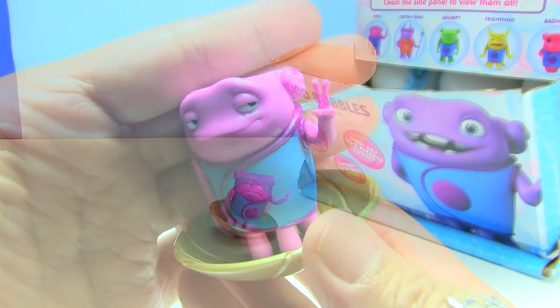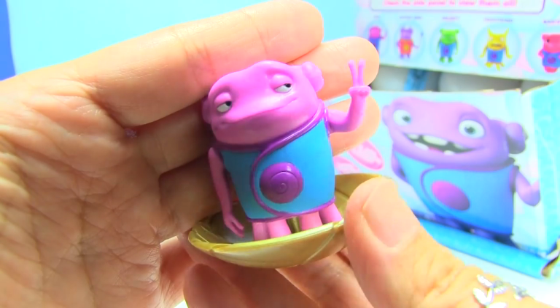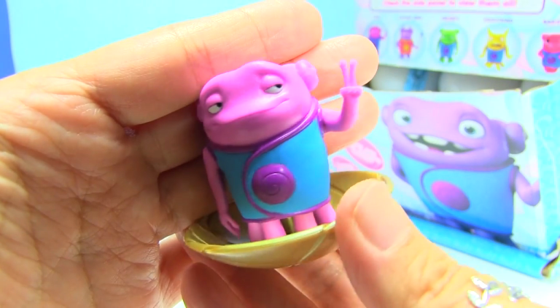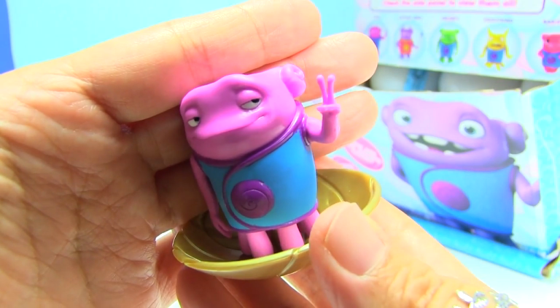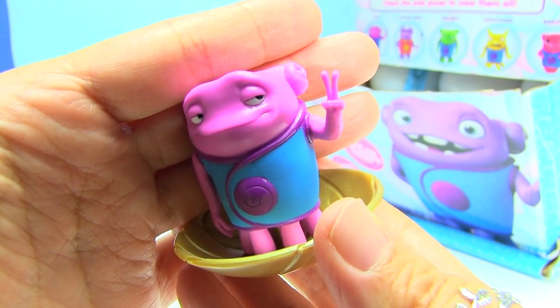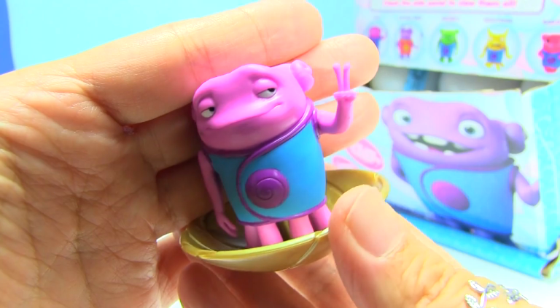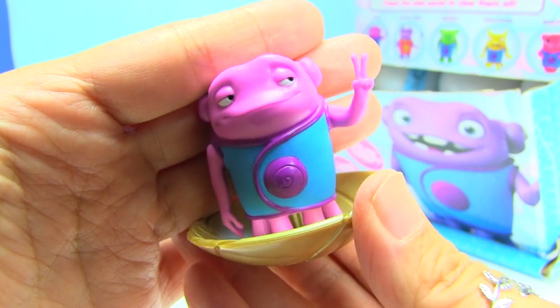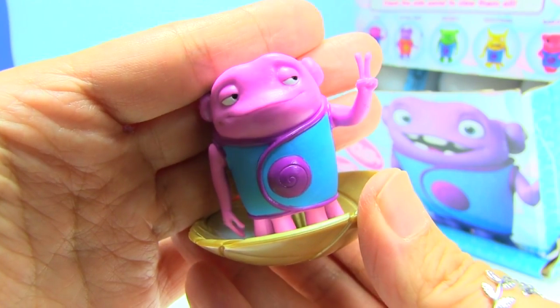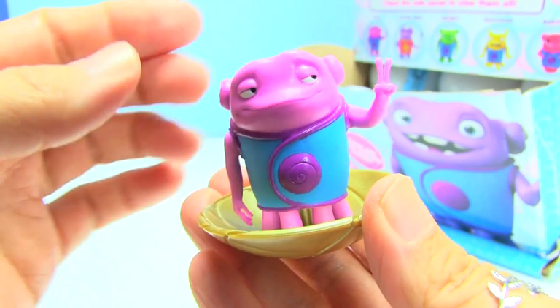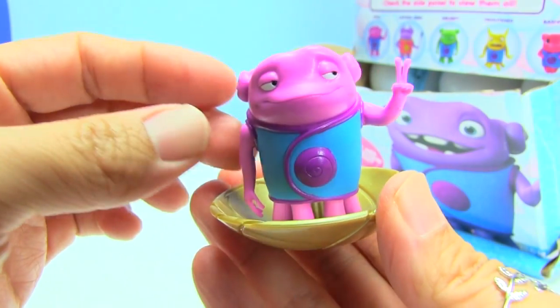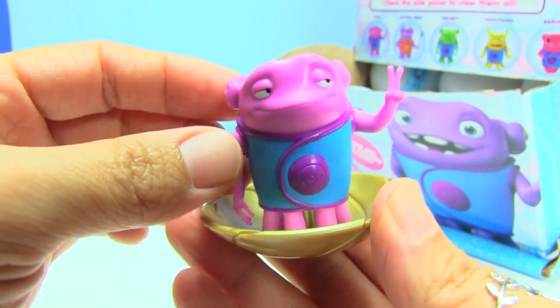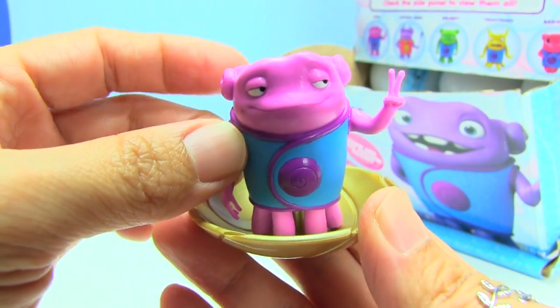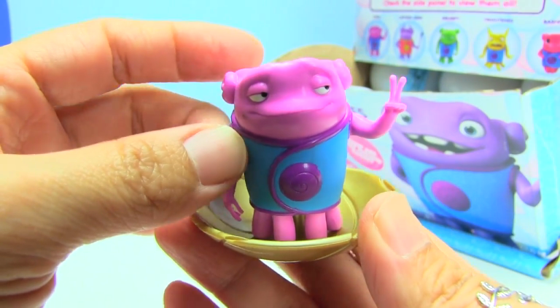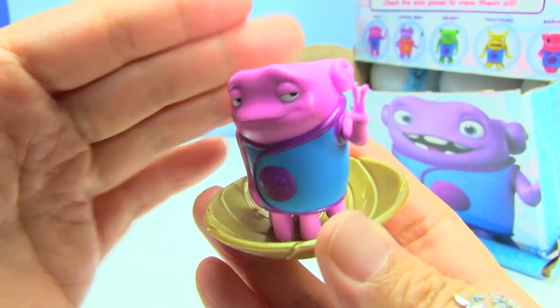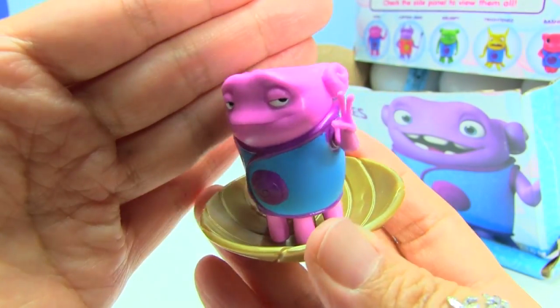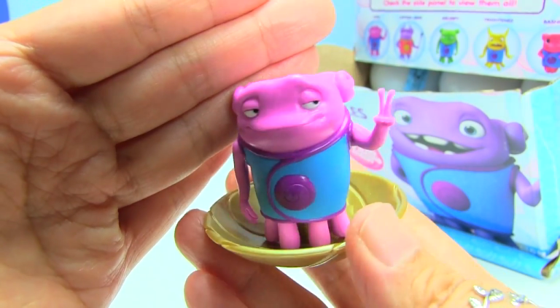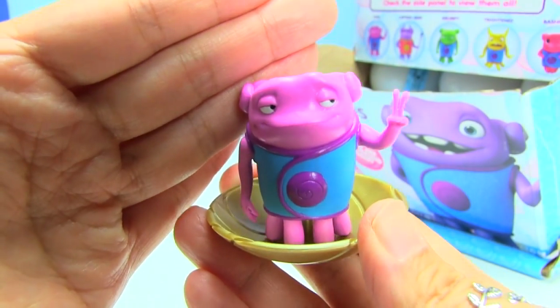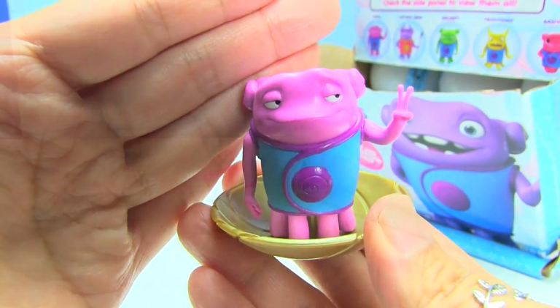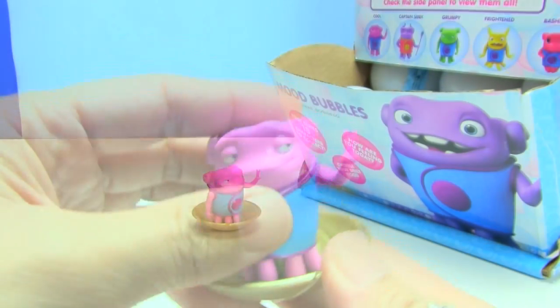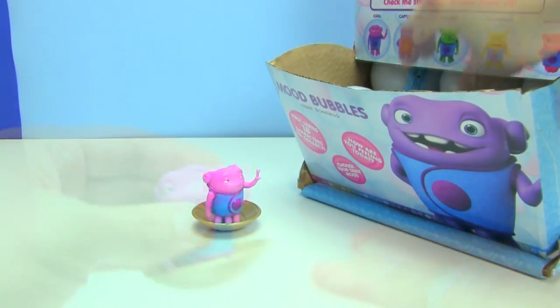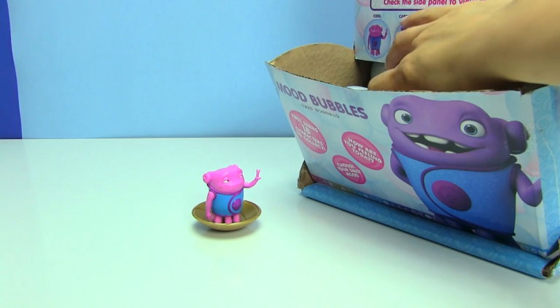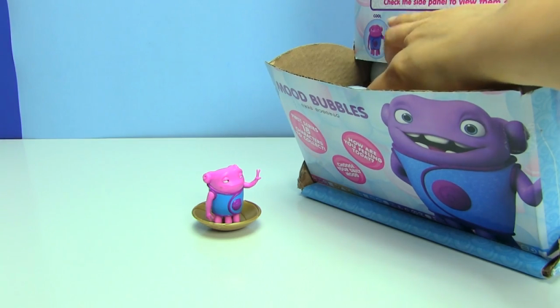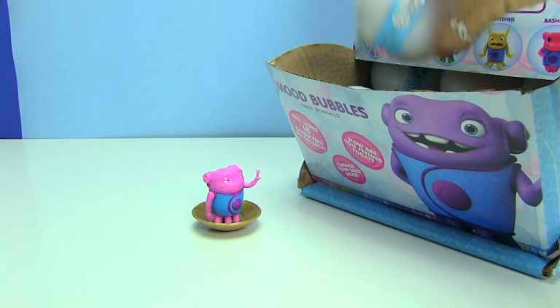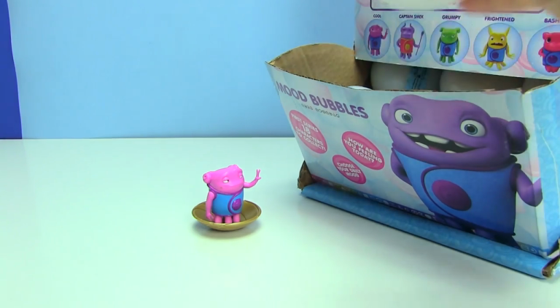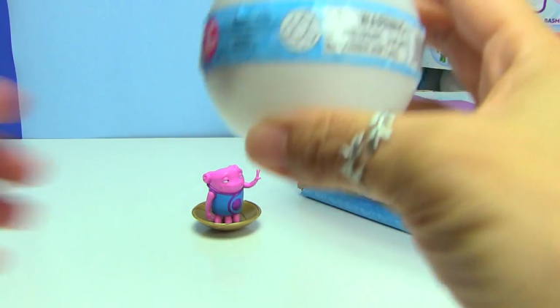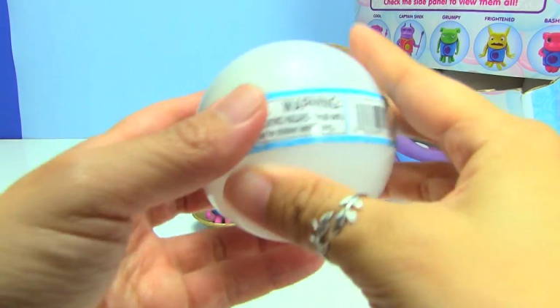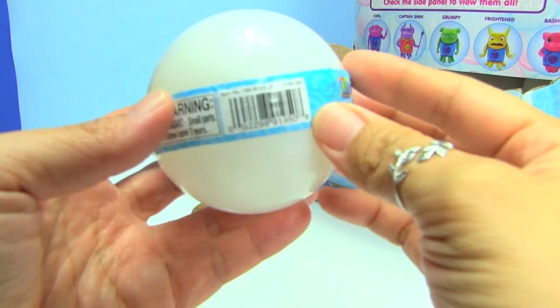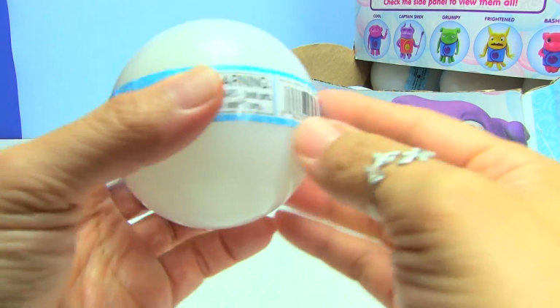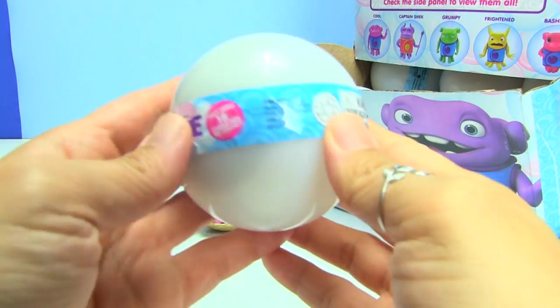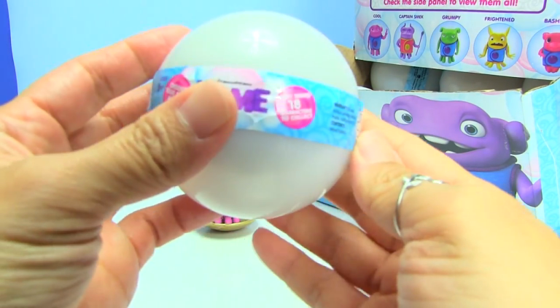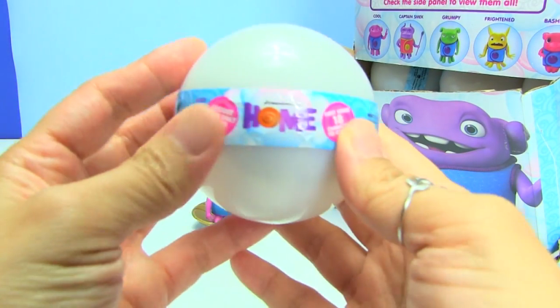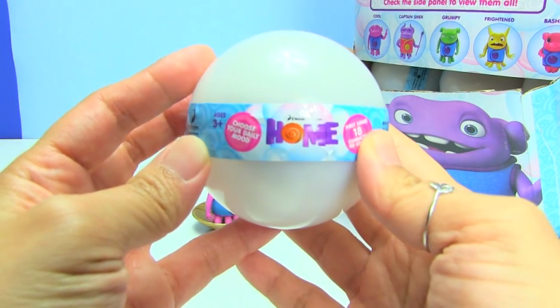These characters actually come in individual packages, so if you're looking for a specific mood, you can just buy that one mood. But I actually like these in the blind mood bubbles because I love surprises.